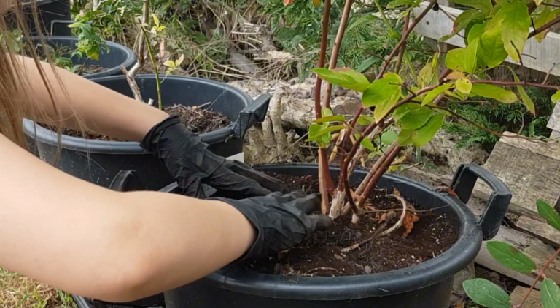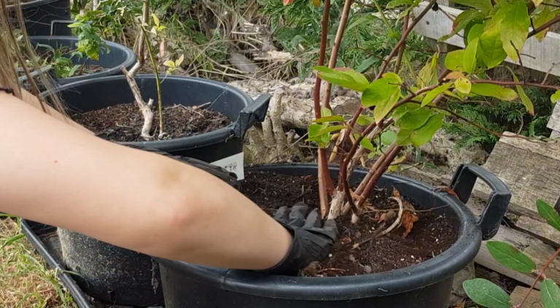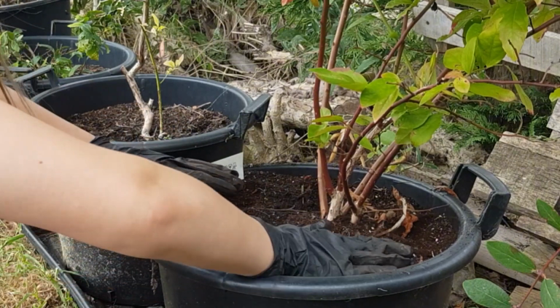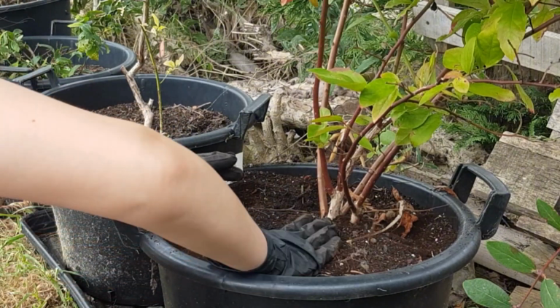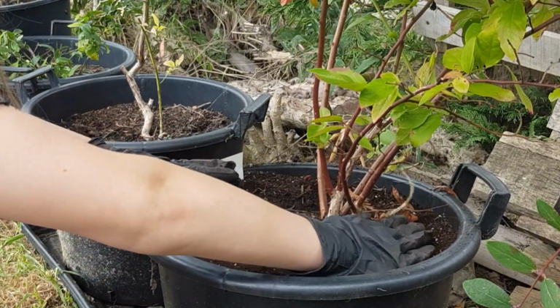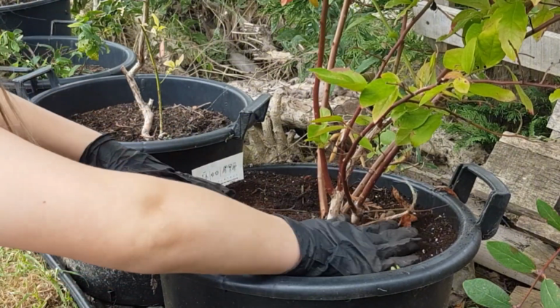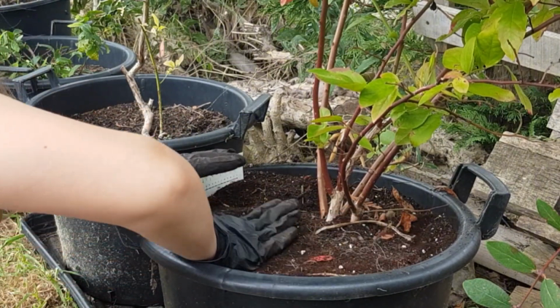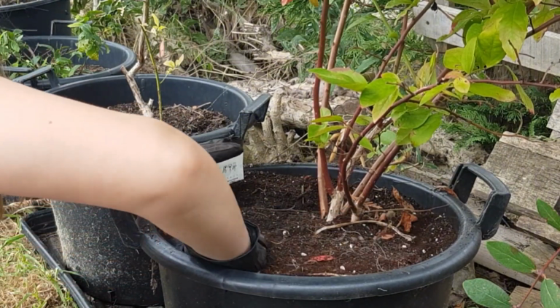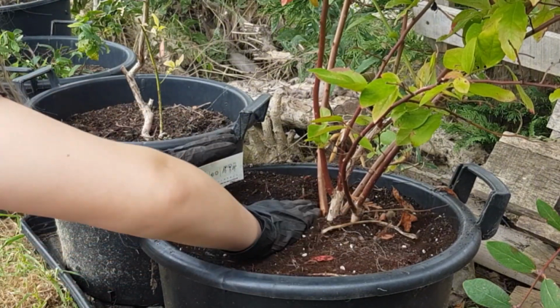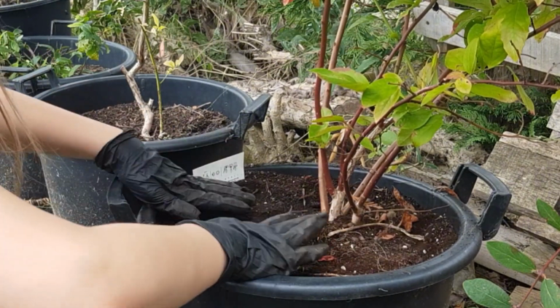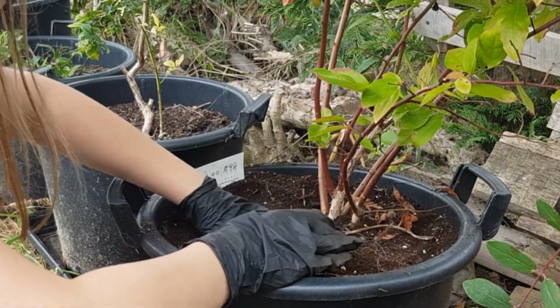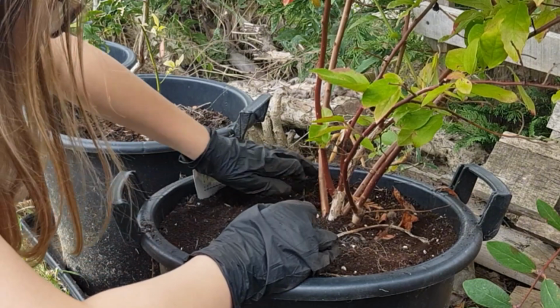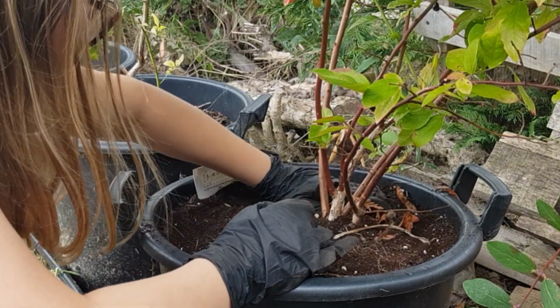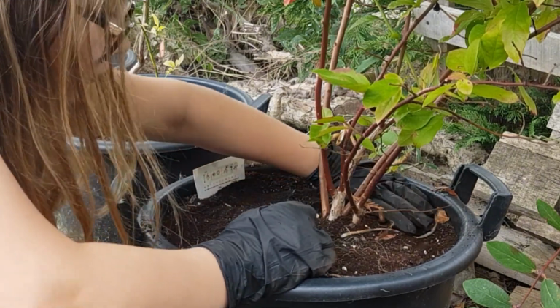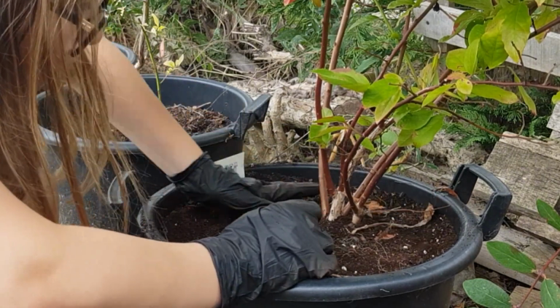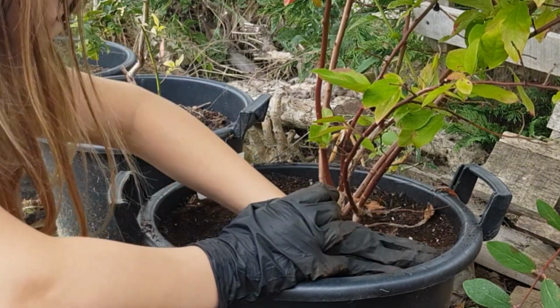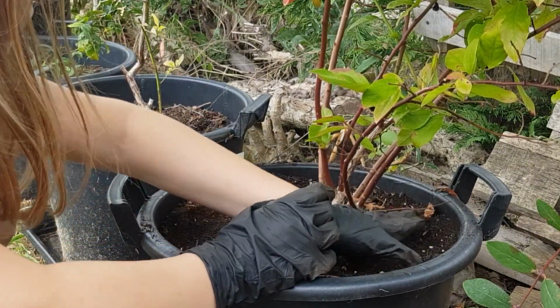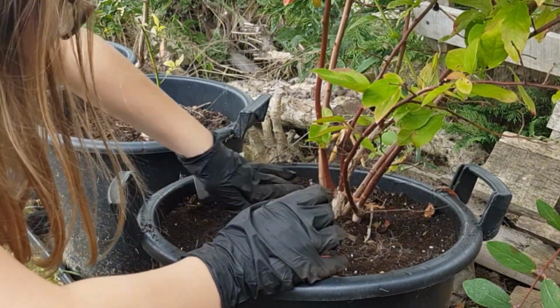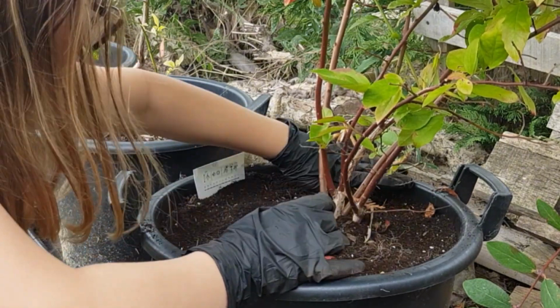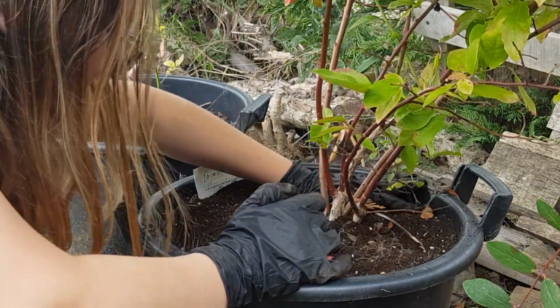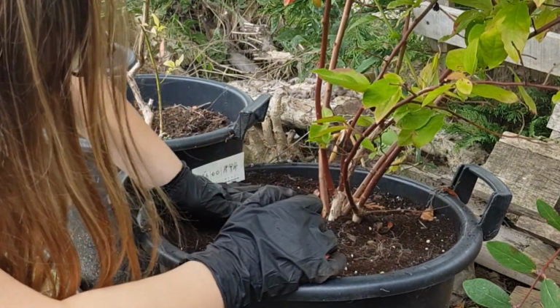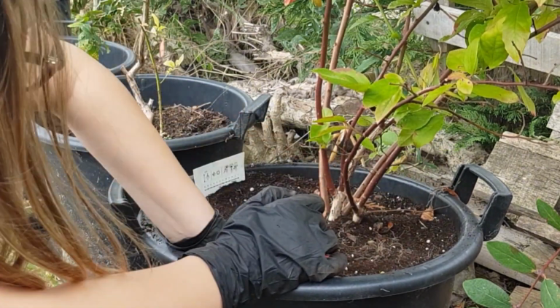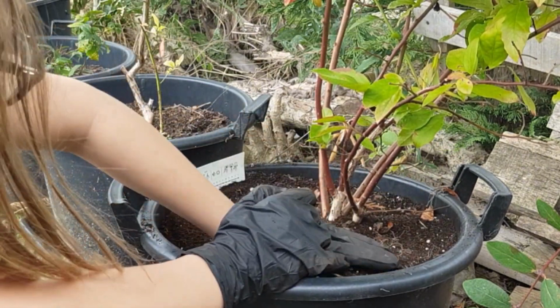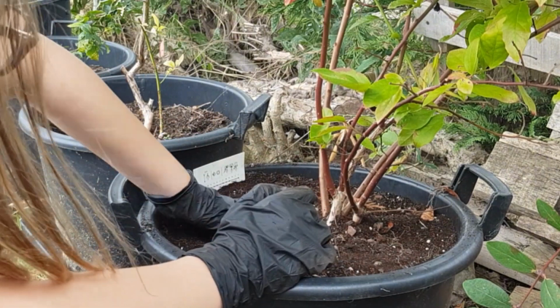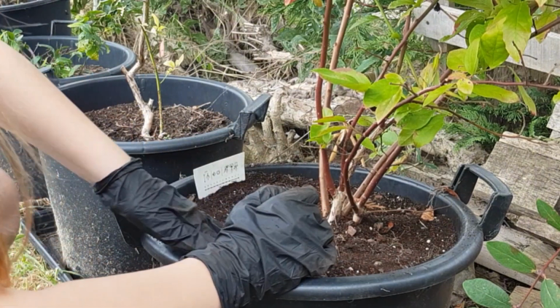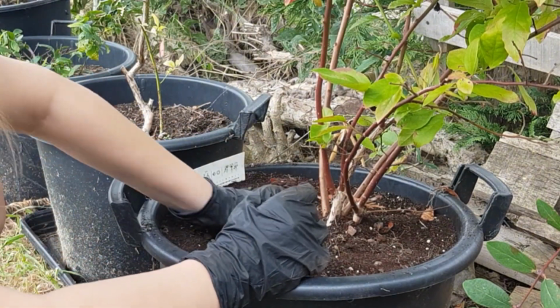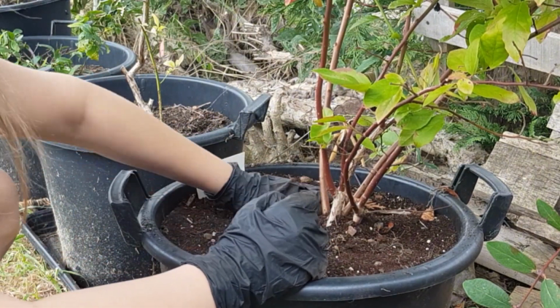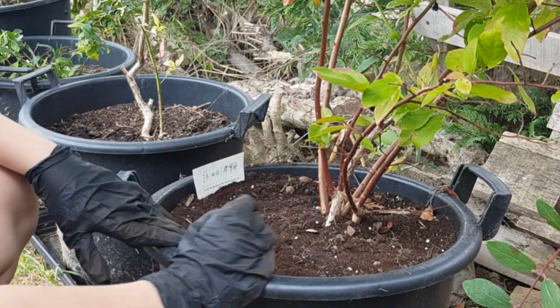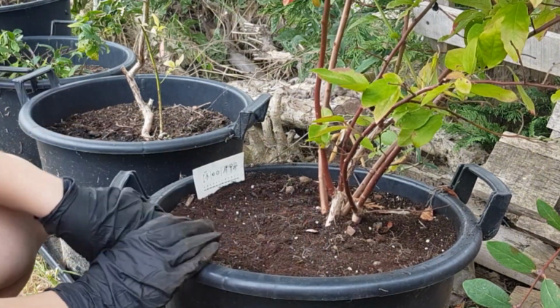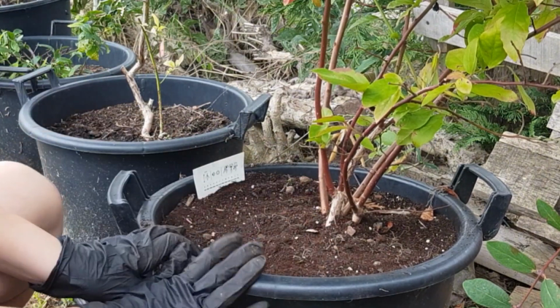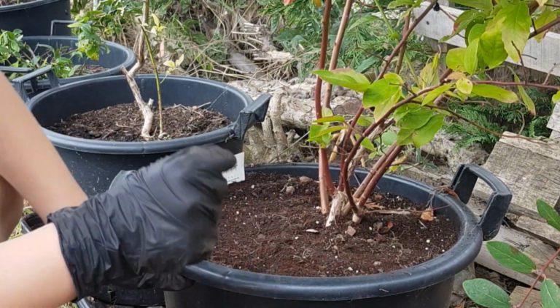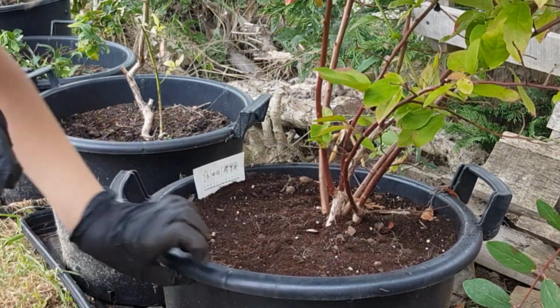We actually ran out of coffee grounds, so that gives me the opportunity to show you another method for drying coffee grounds if you need to store them, and why this is a really good time to think about top dressing your pots and fertilizing ready for autumn.